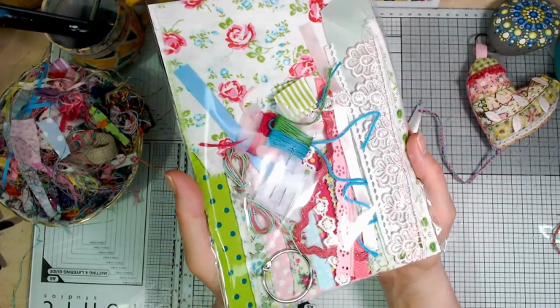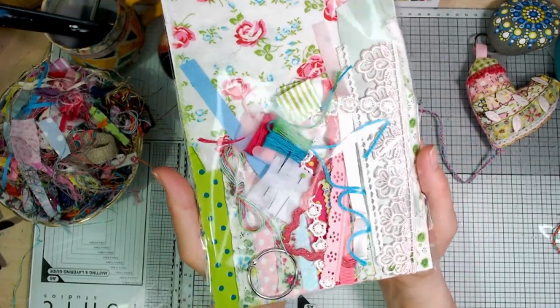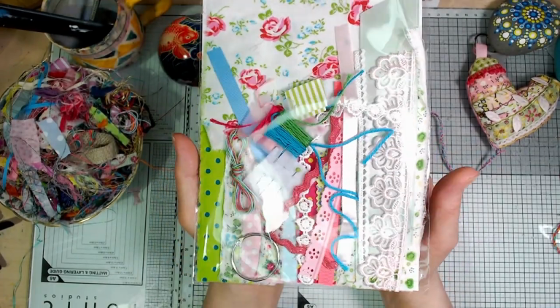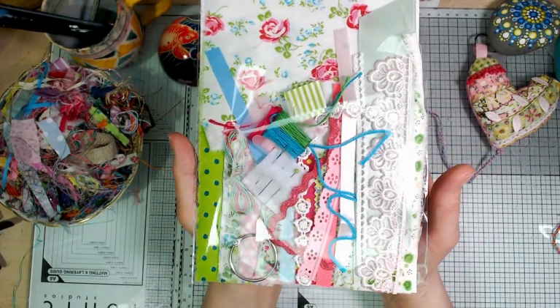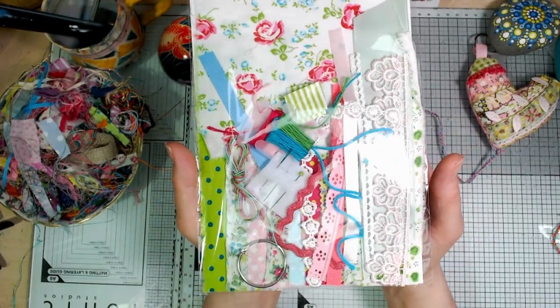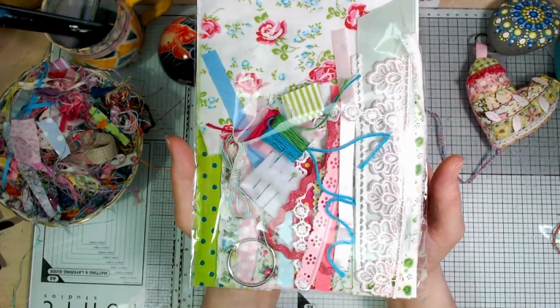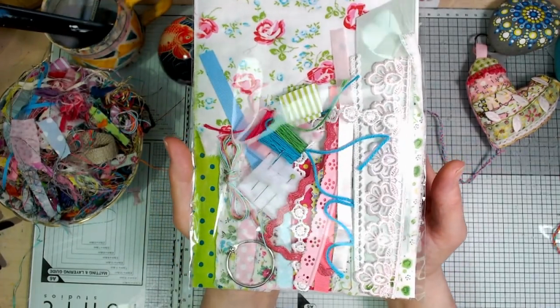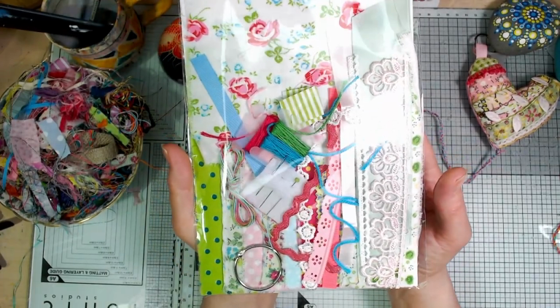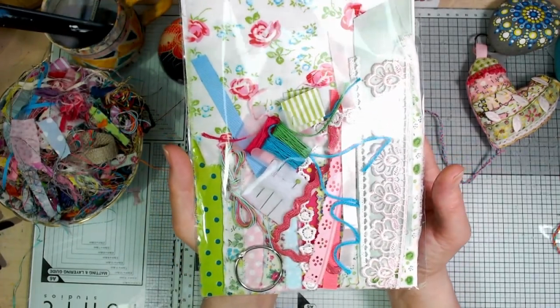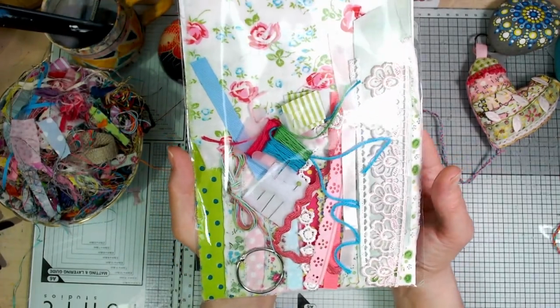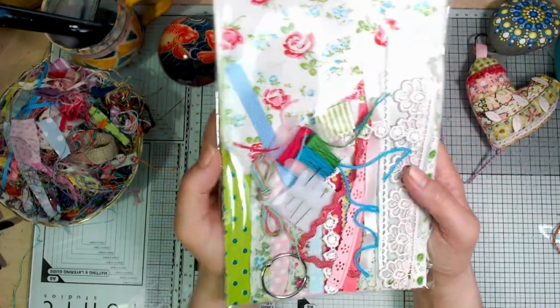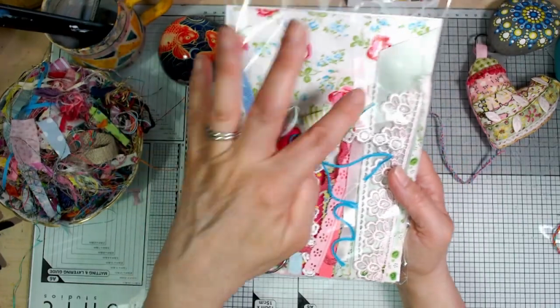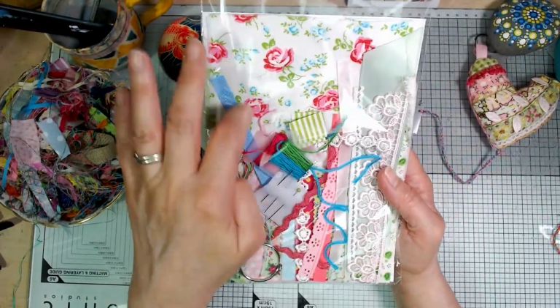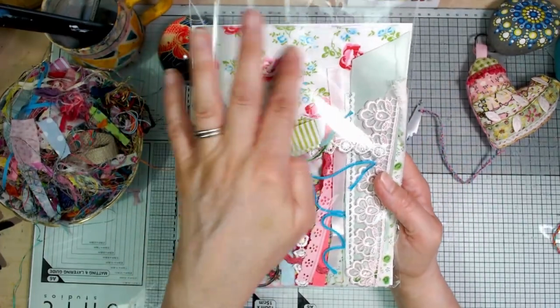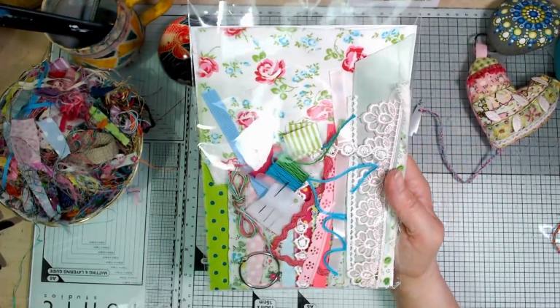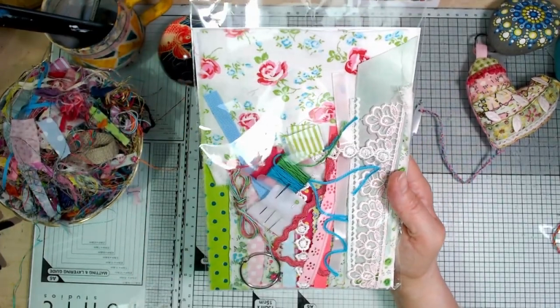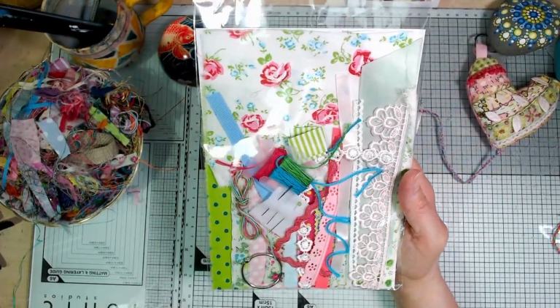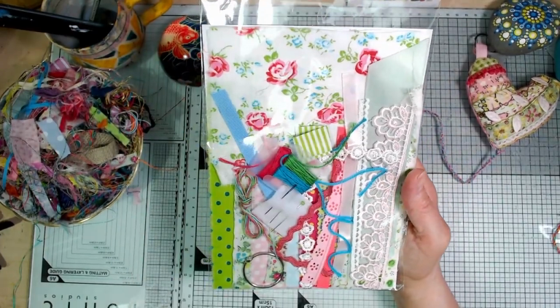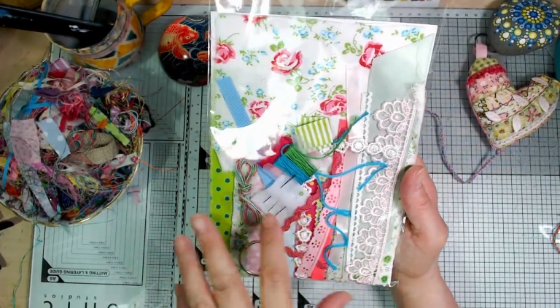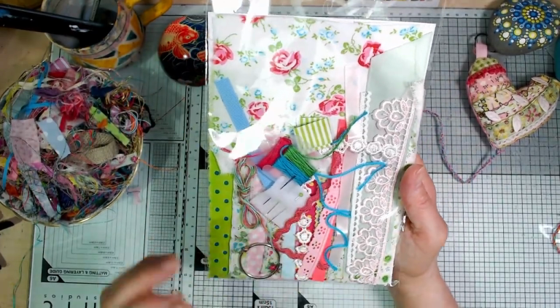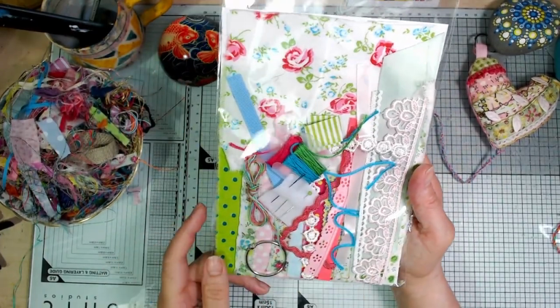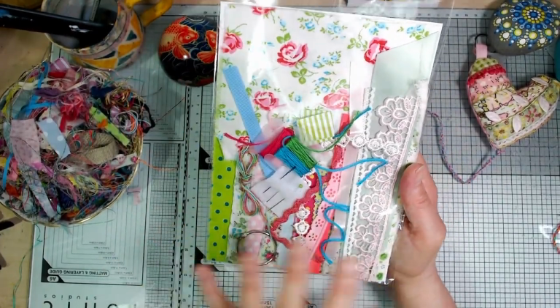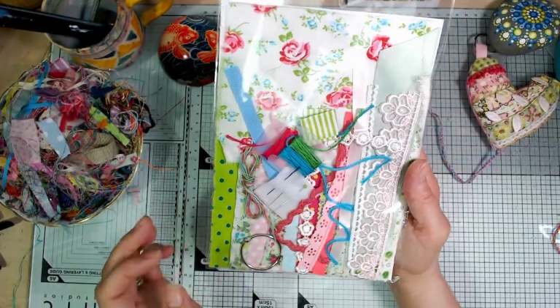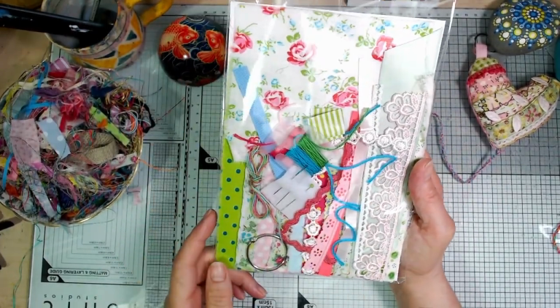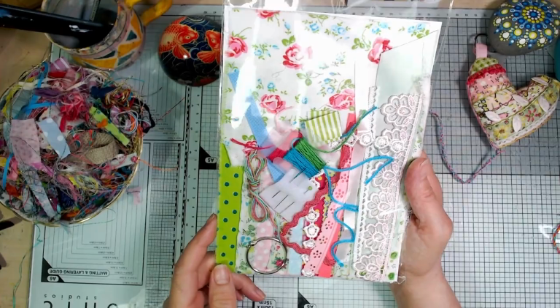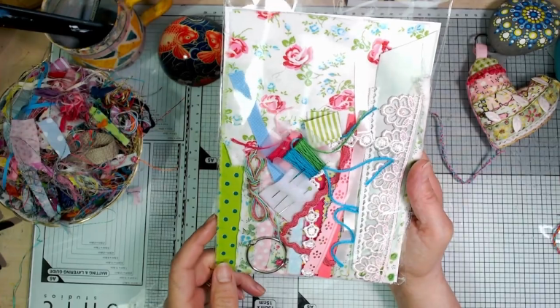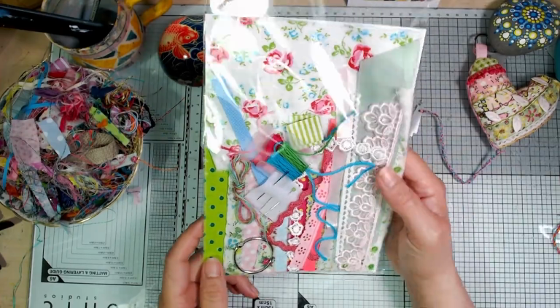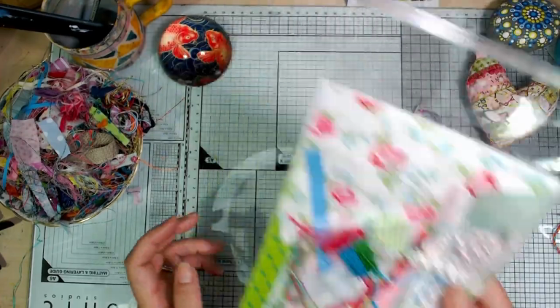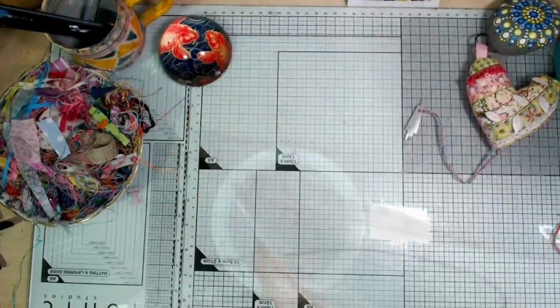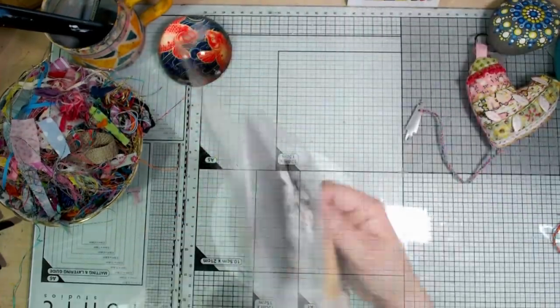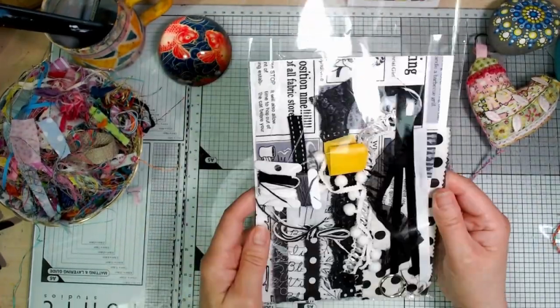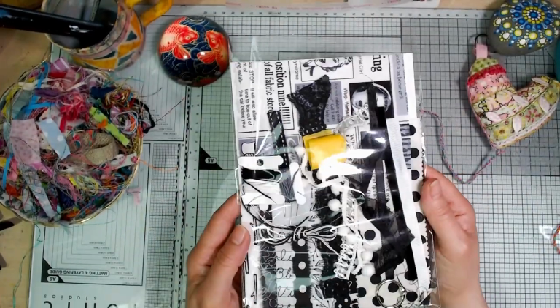This one I call Rosie Posie — I love that fresh, bright summery feel of that one. I did have some of this fabric in one of the previous batches but it's different bits and bobs to go with this time. Rosie Posie, and then Zebra Crossing.